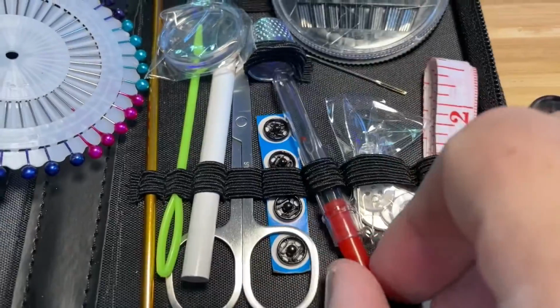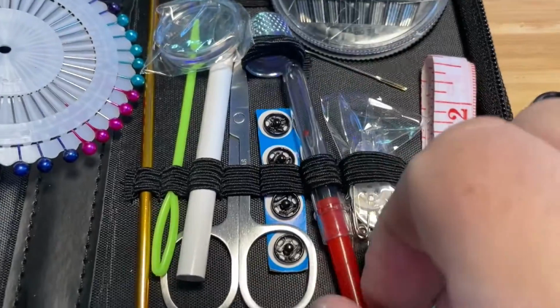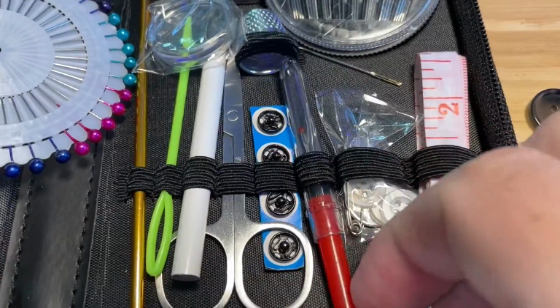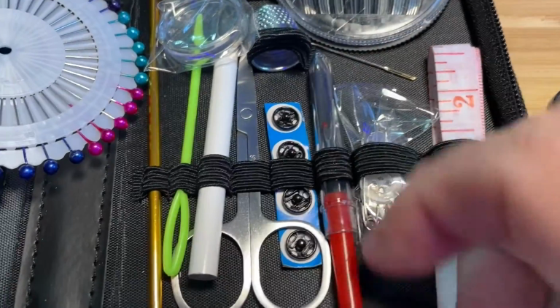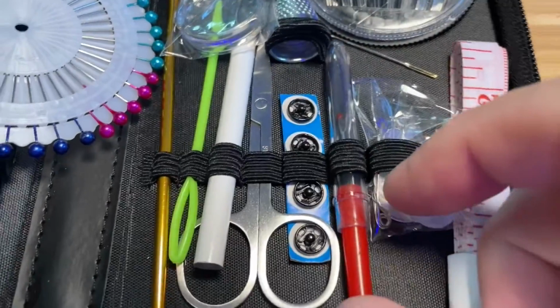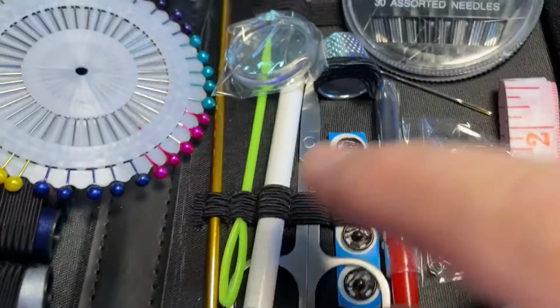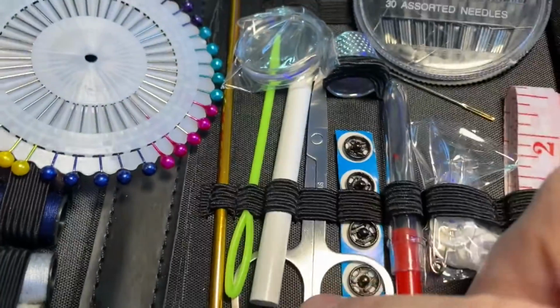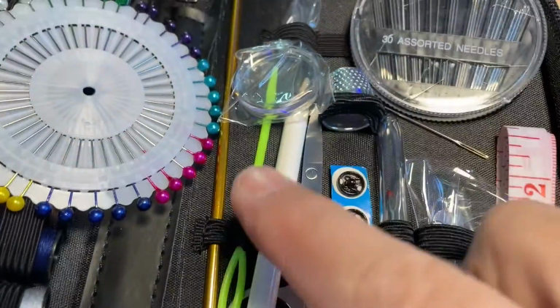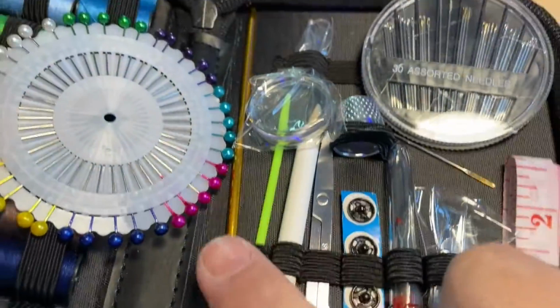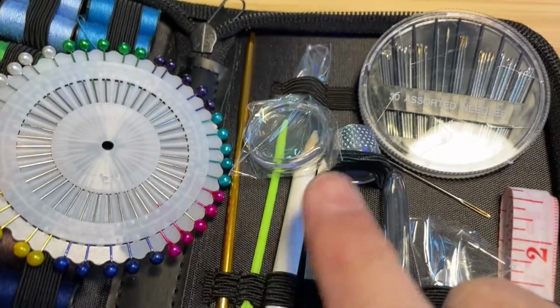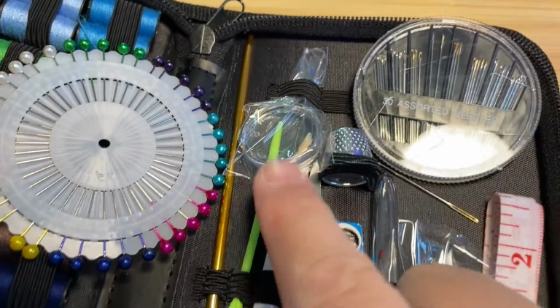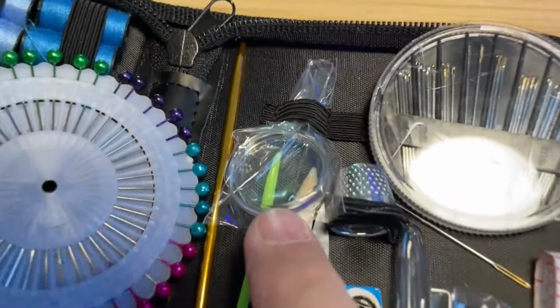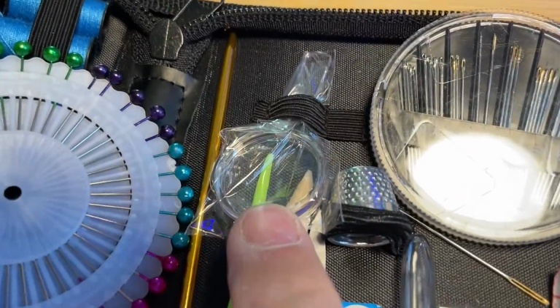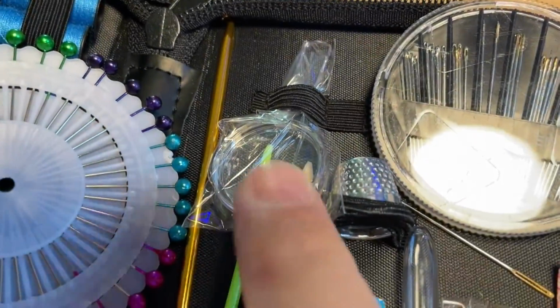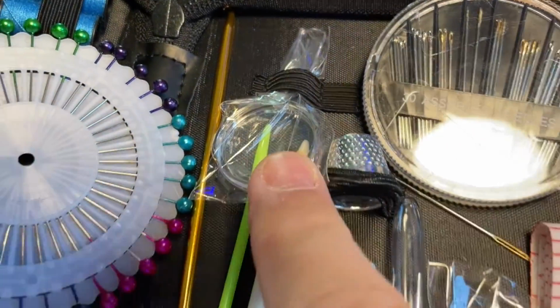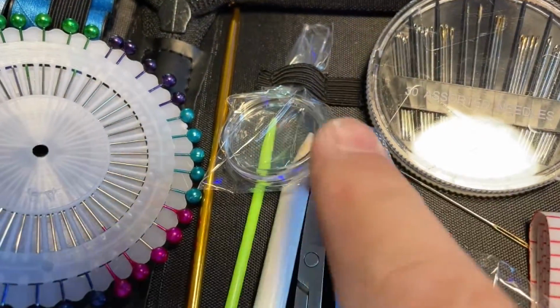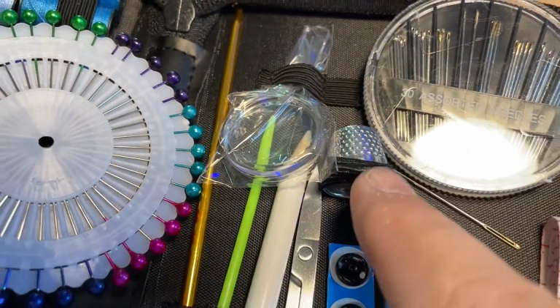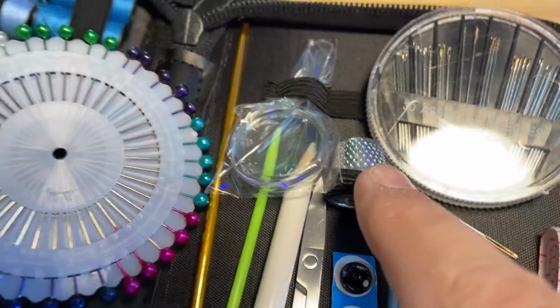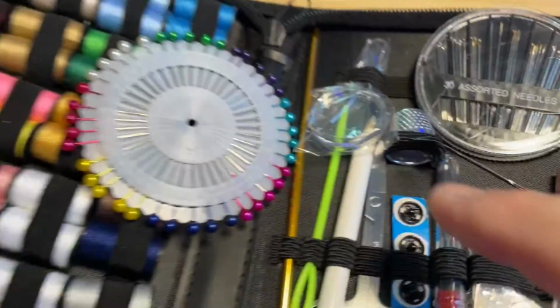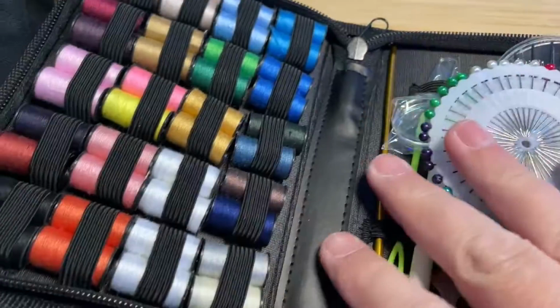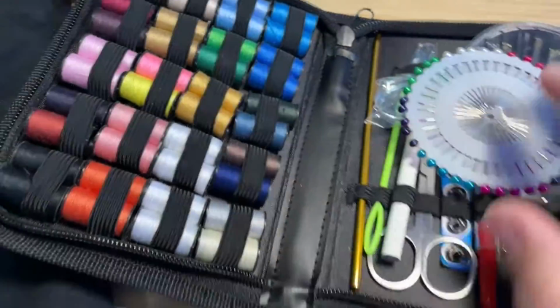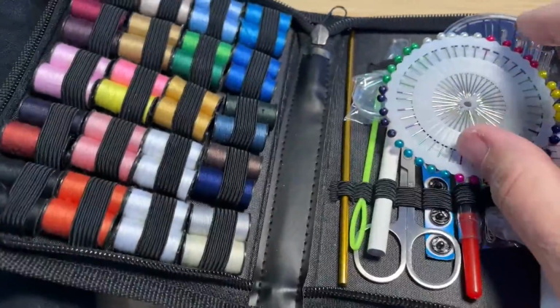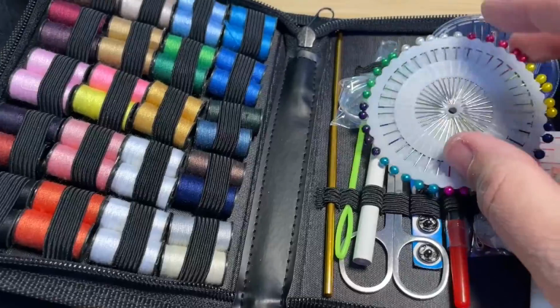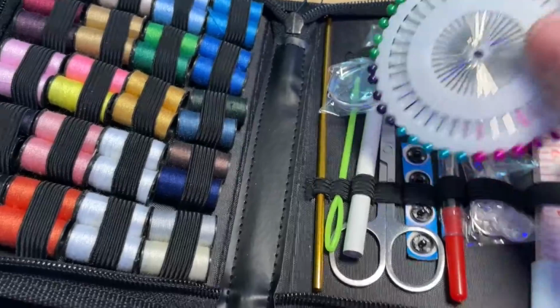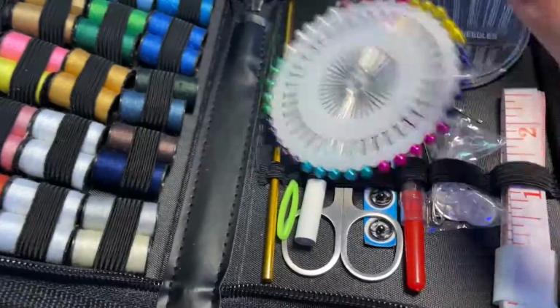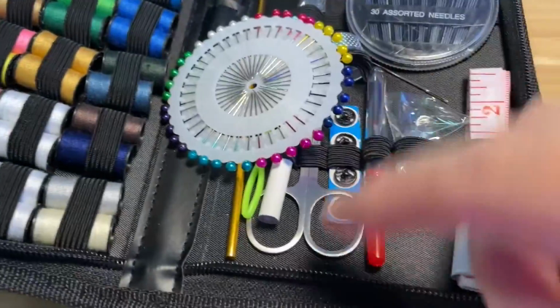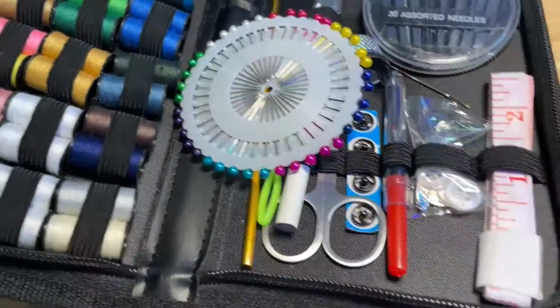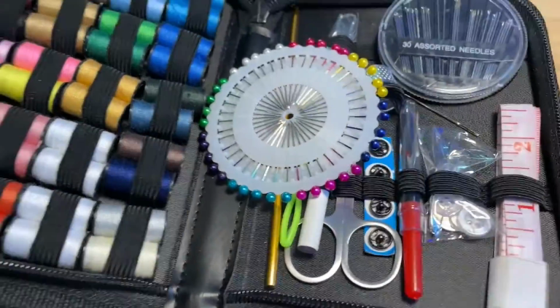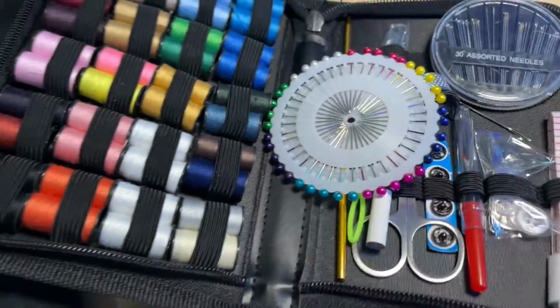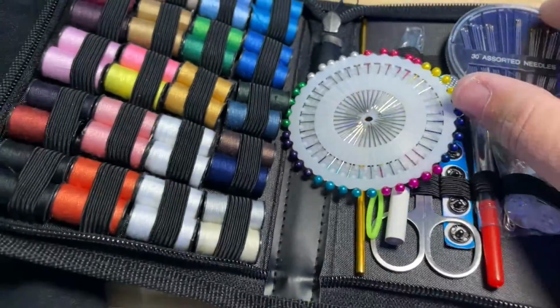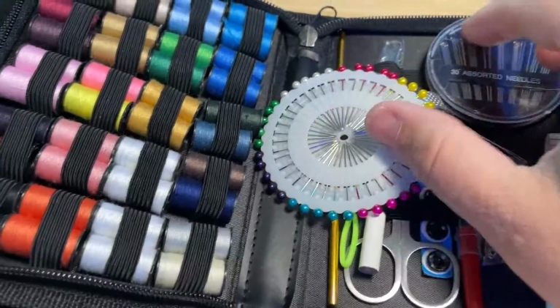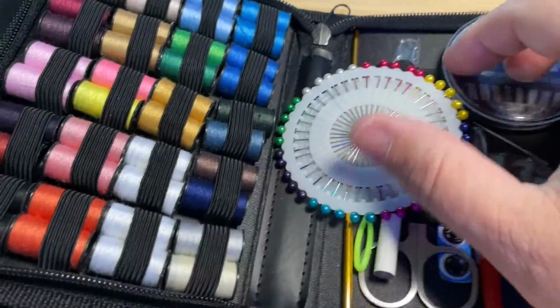It comes with all these other little gadgets — extra buttons, a little measuring tape, I don't know what this thing is, scissors, lots of little gadgets, even a little magnifying glass and a little thimble. I wouldn't say it's top-of-the-line stuff, but it will definitely get the job done.